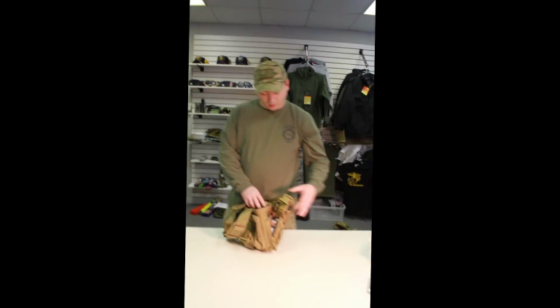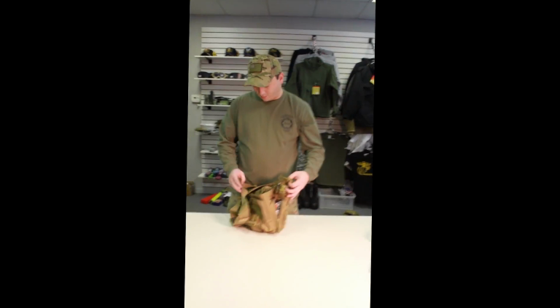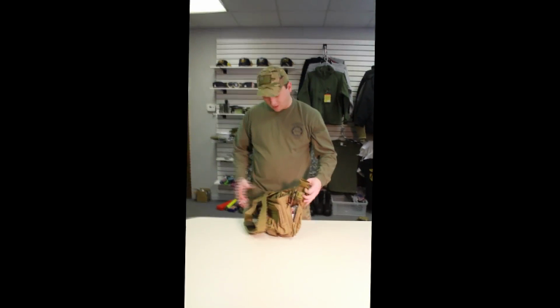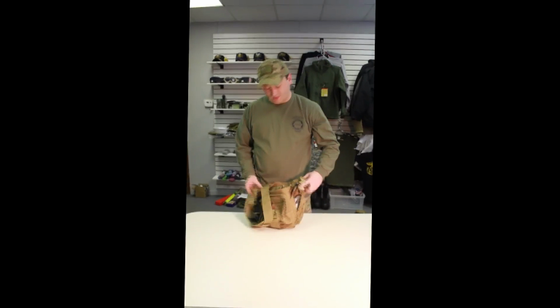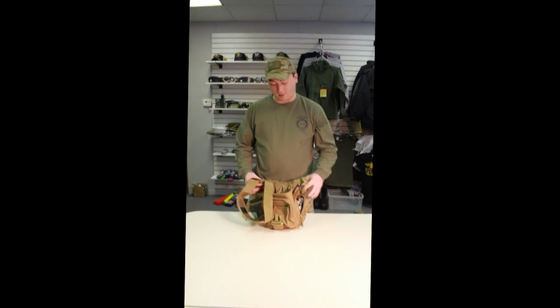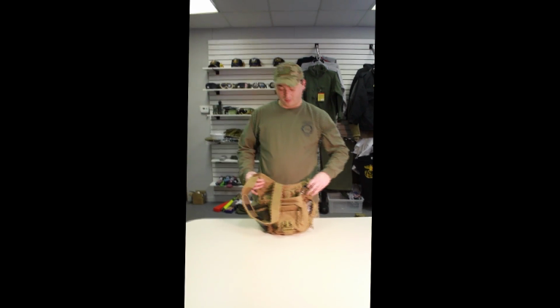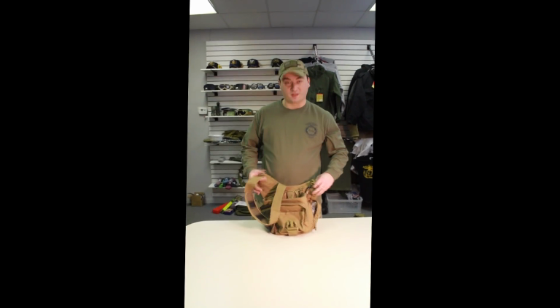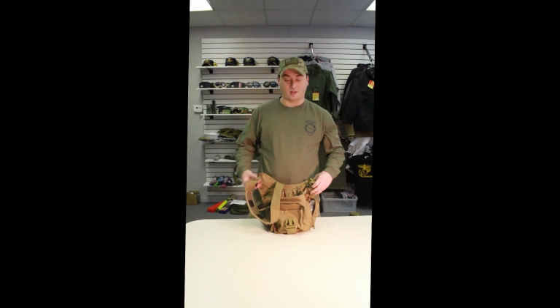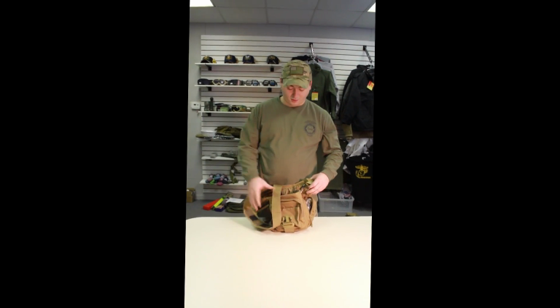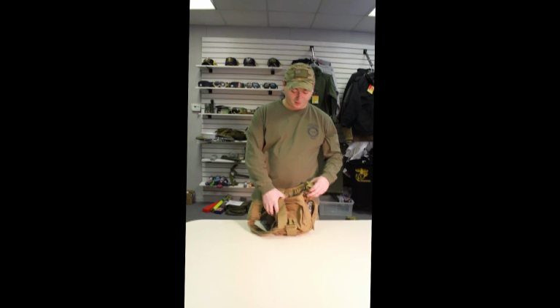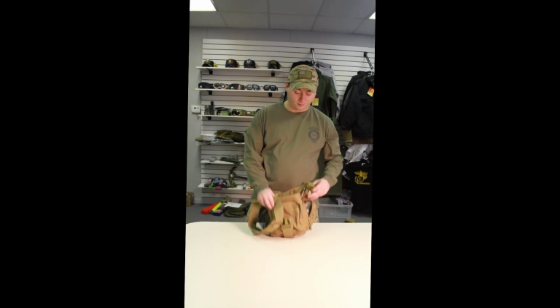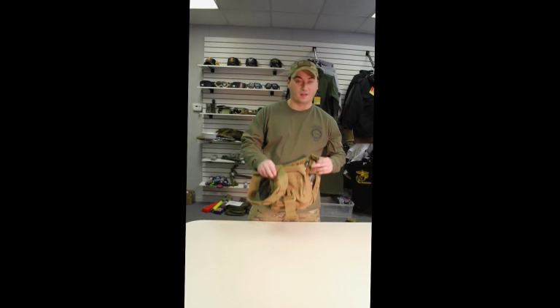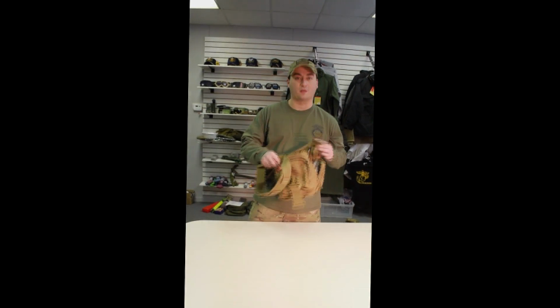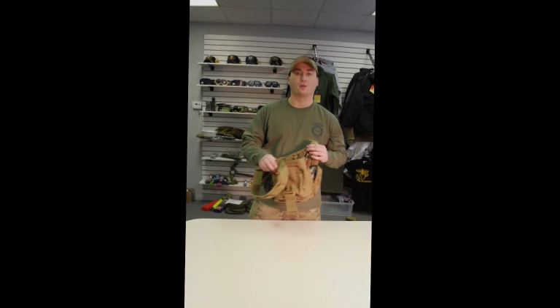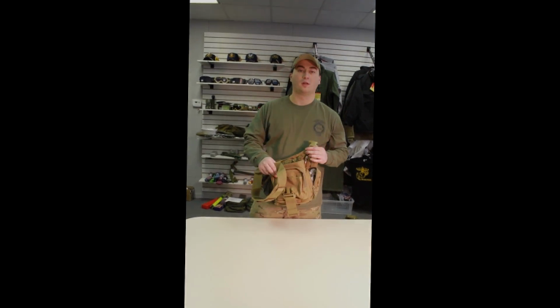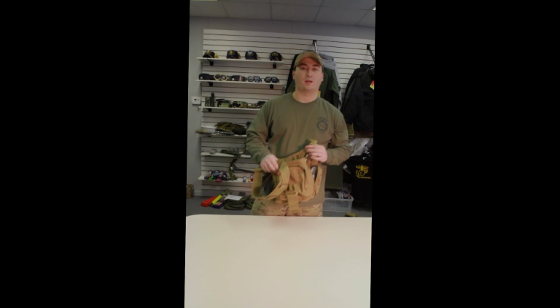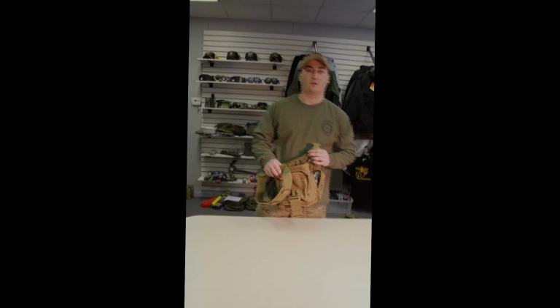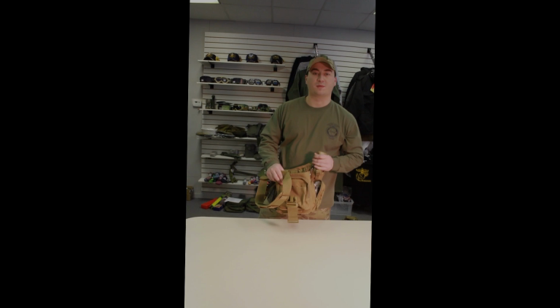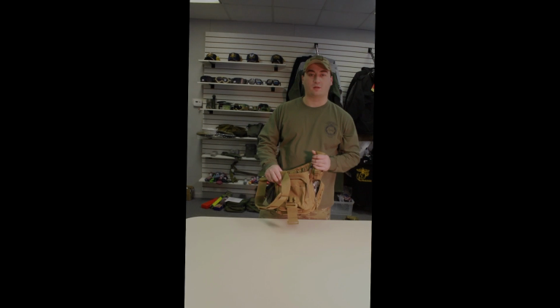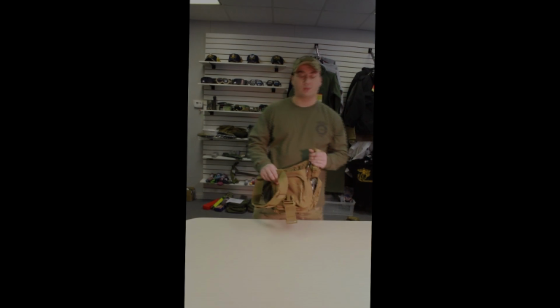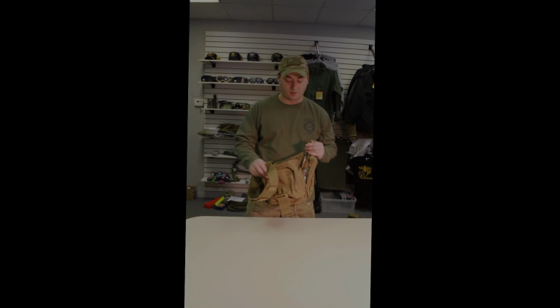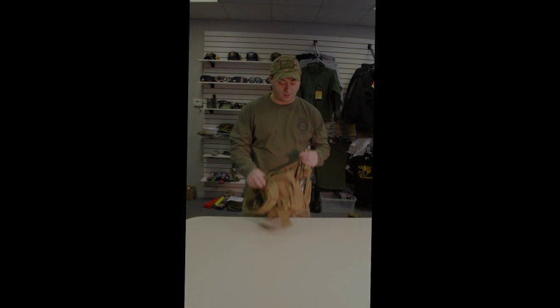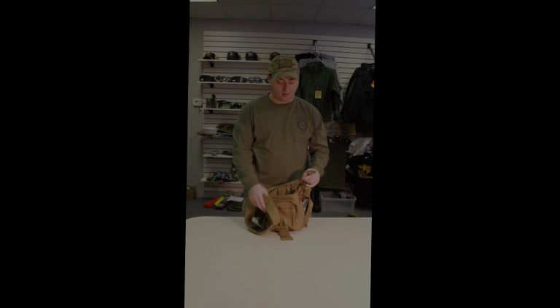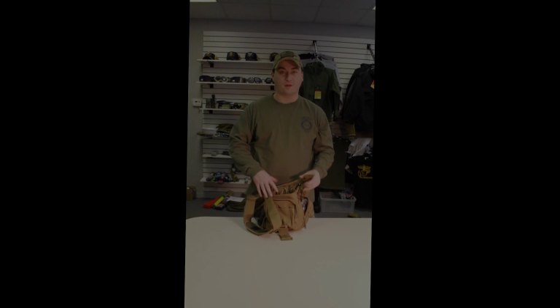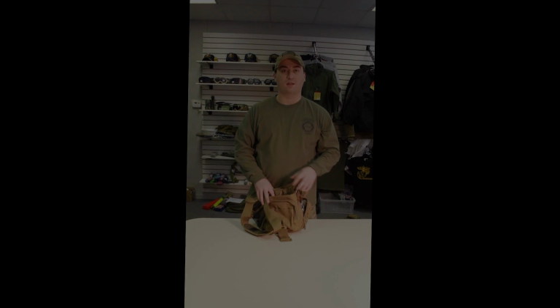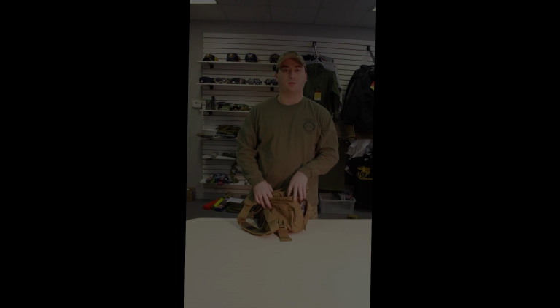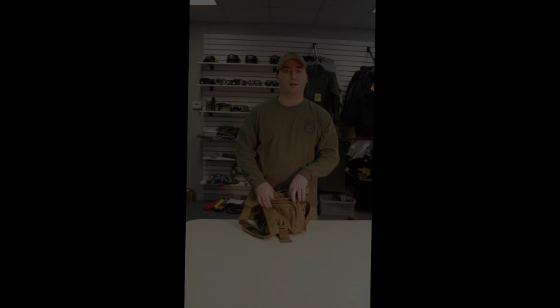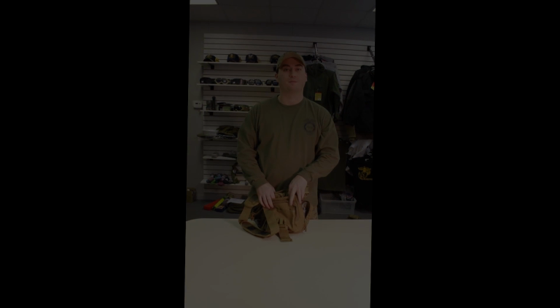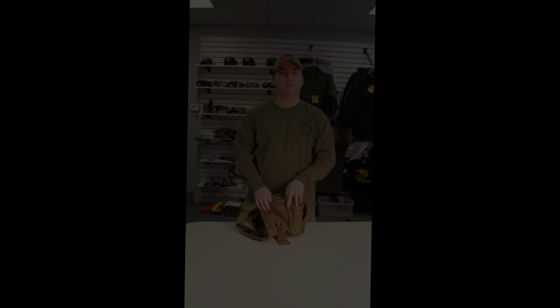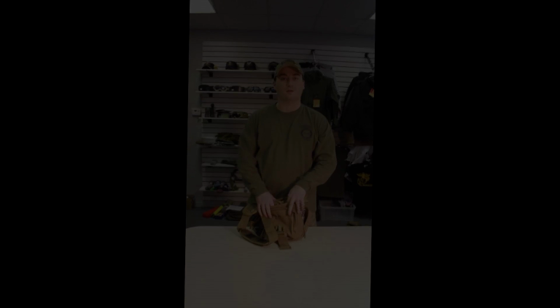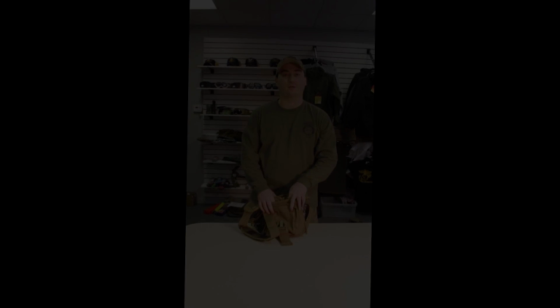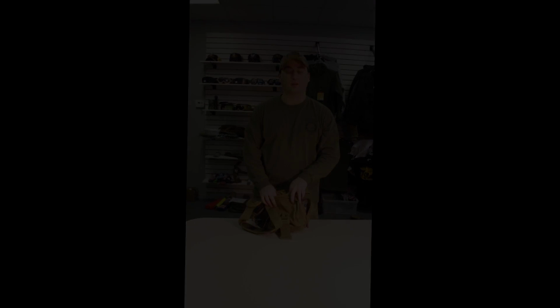Once again, this is our Advanced Tactical Hipster by Fox Outdoor. Check it out on our website at www.foxoutdoor.com. Thank you and have a great day.